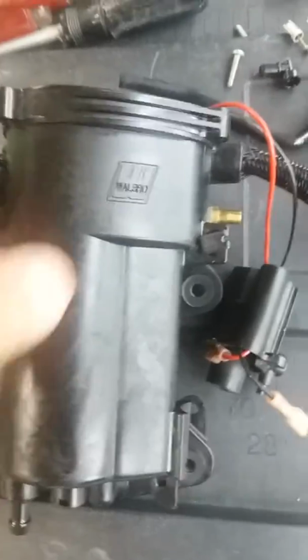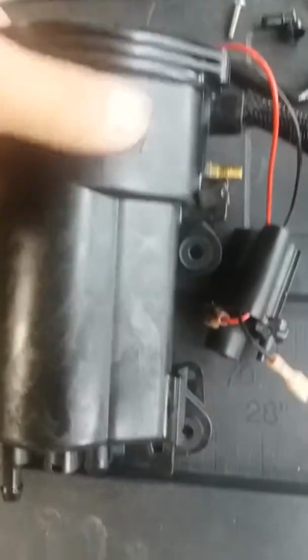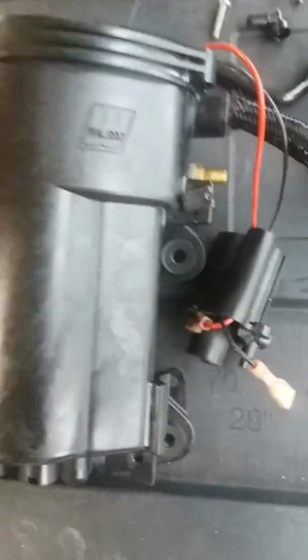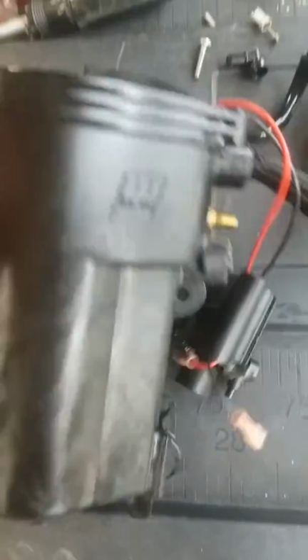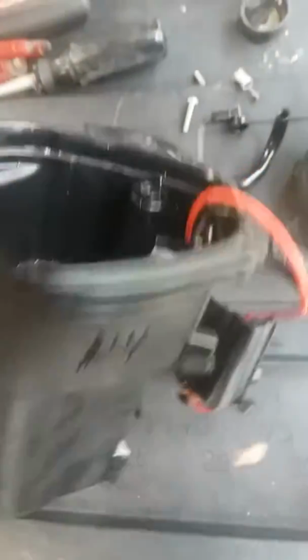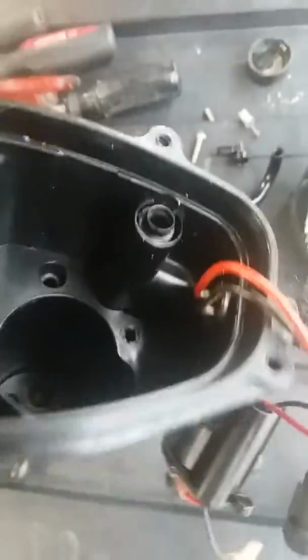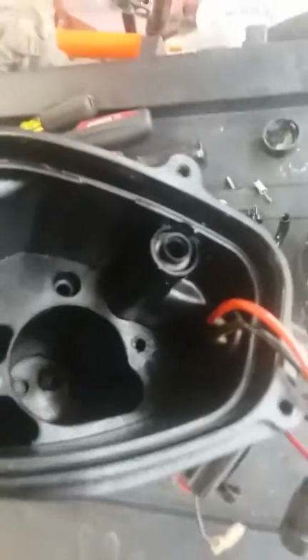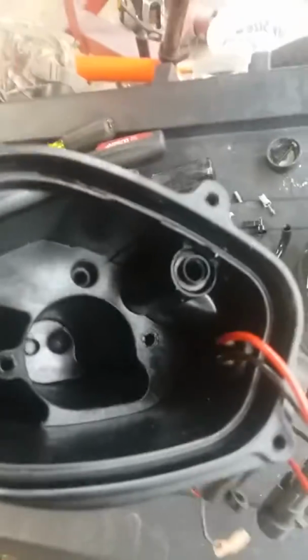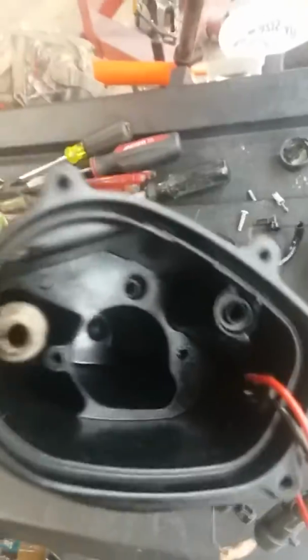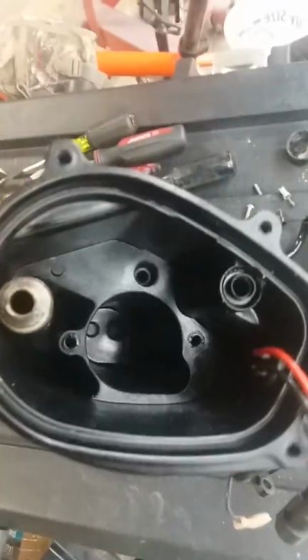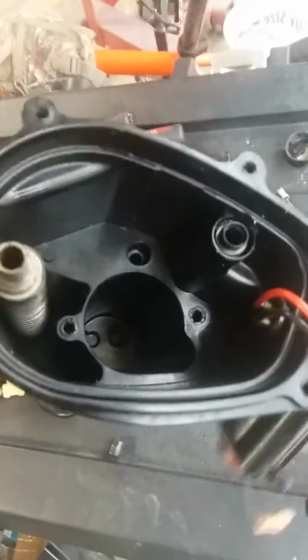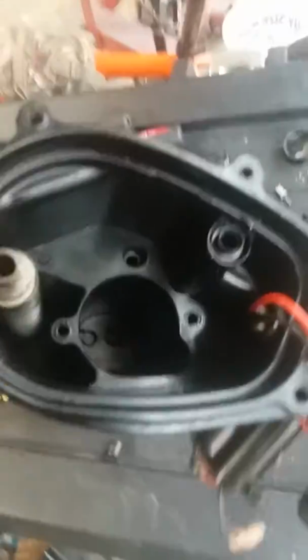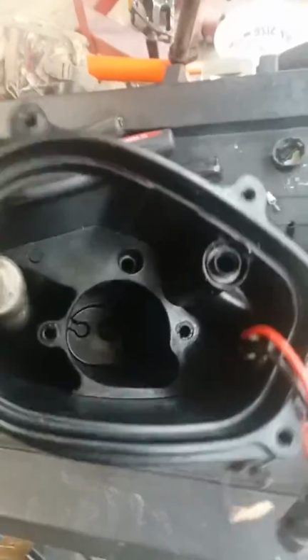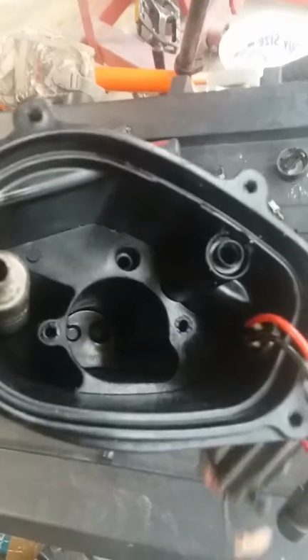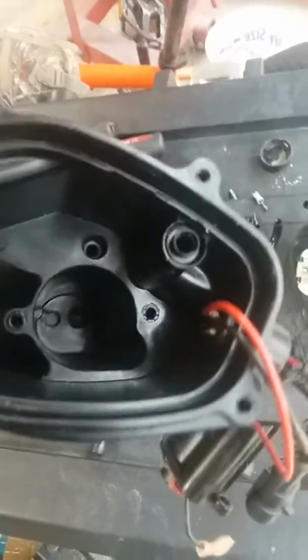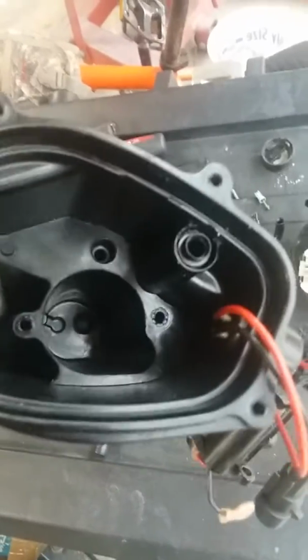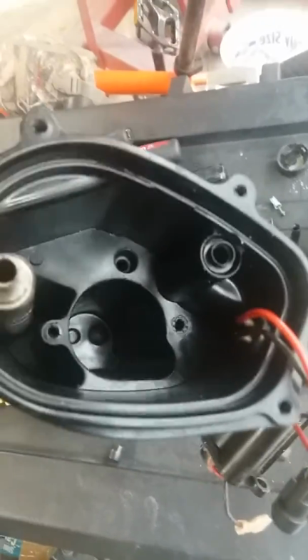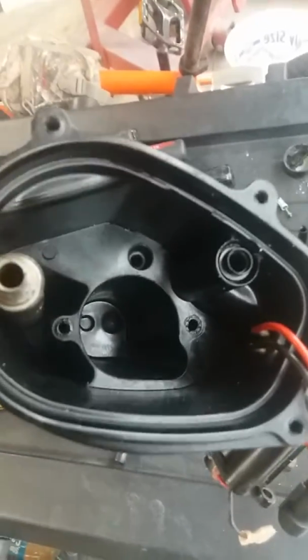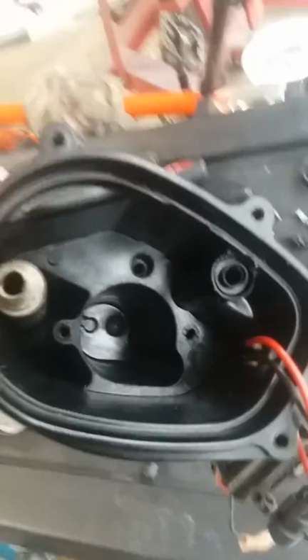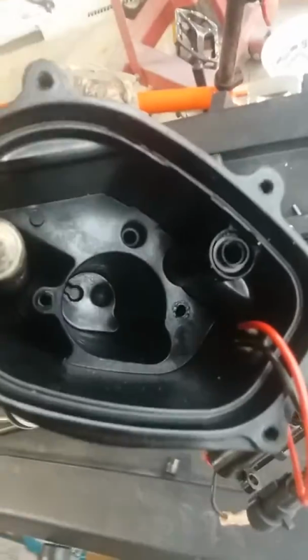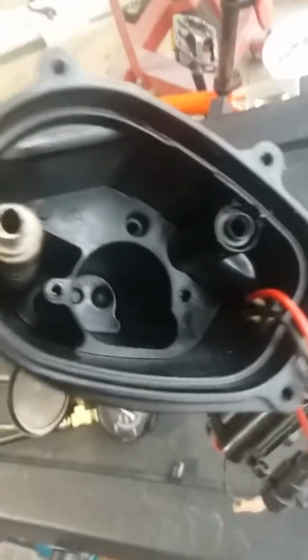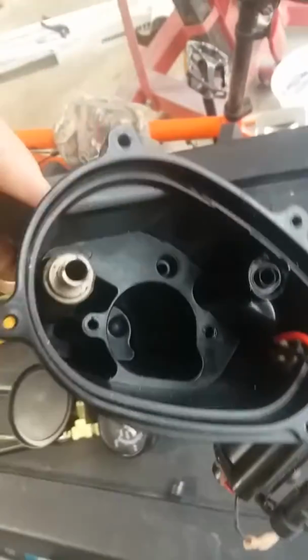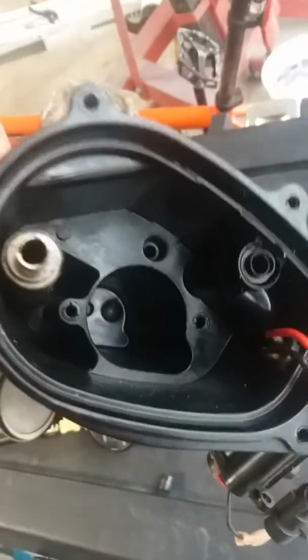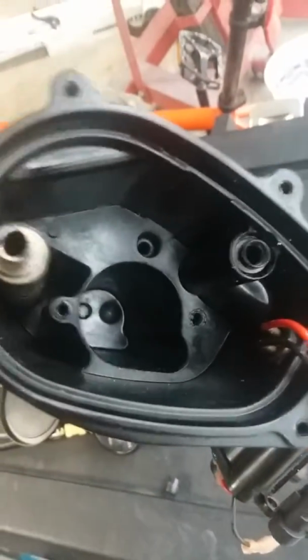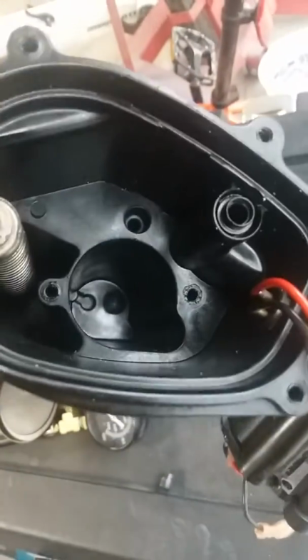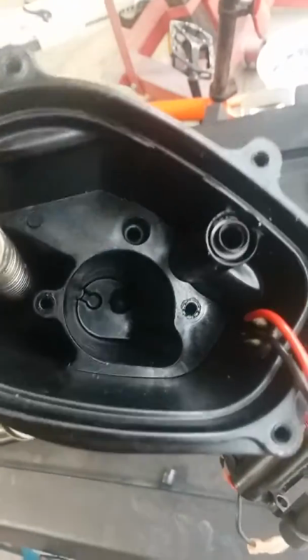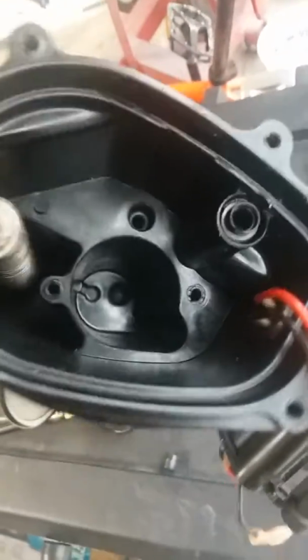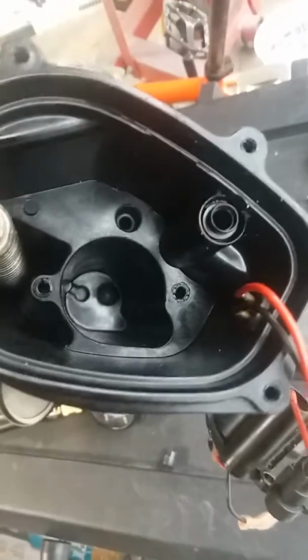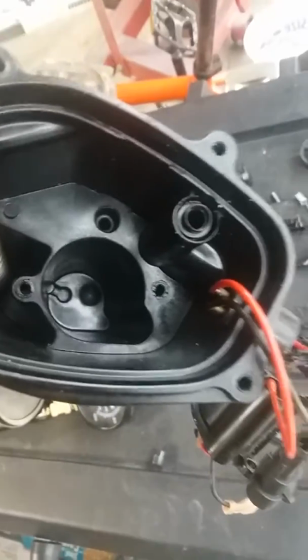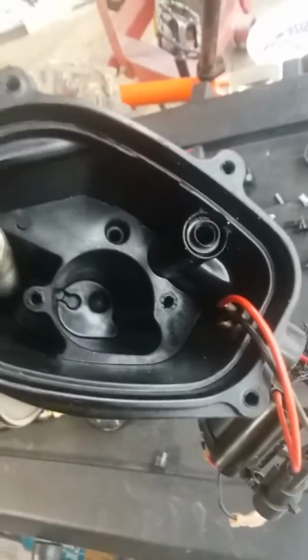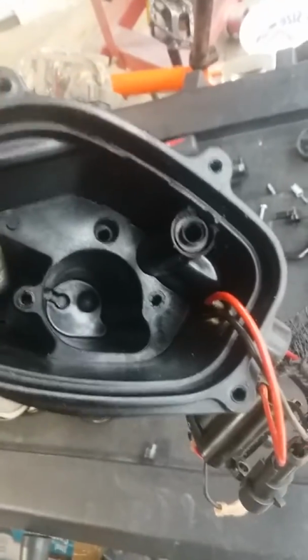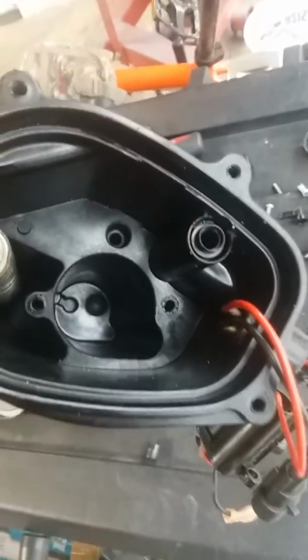I should have taken video as I pulled it apart, but this one is no good, so I figured, what the hell, I want to see what's inside. So I pulled it apart and there's not a whole lot going on in there.